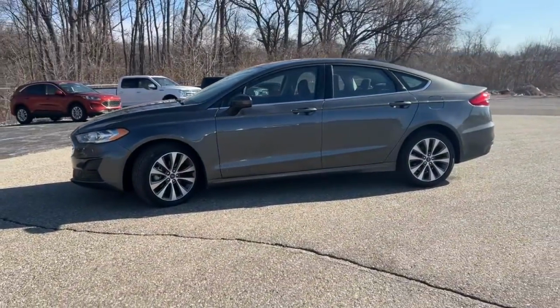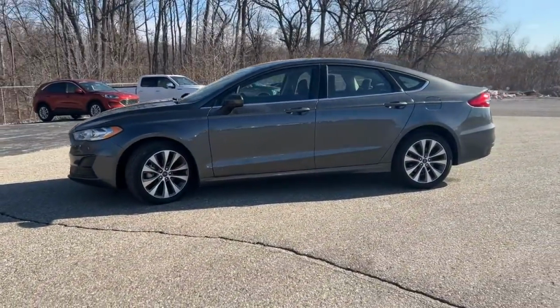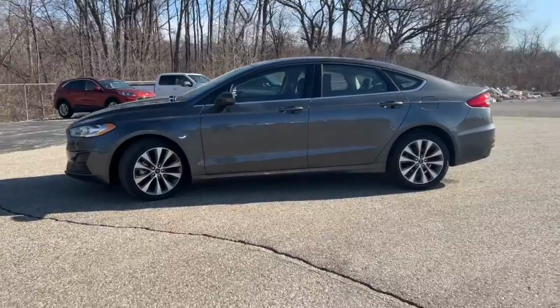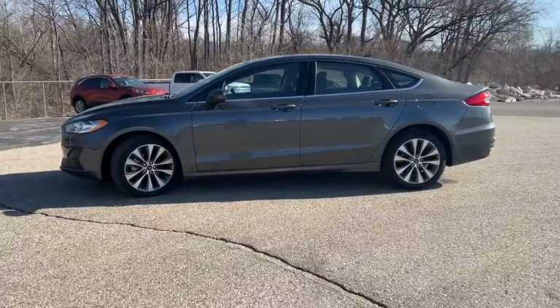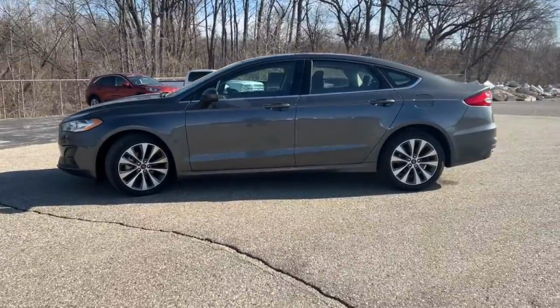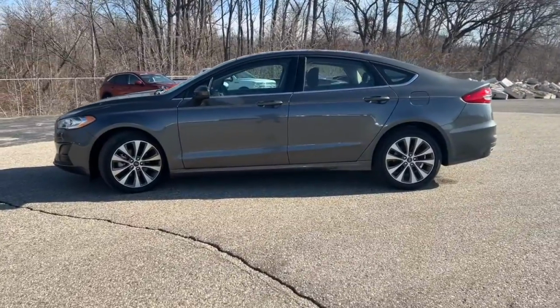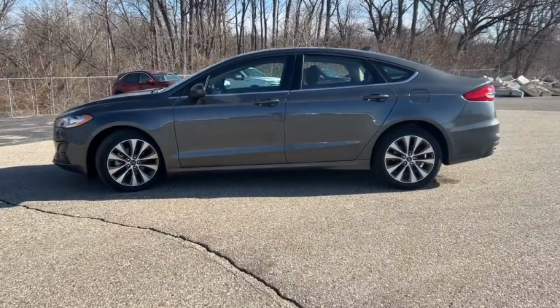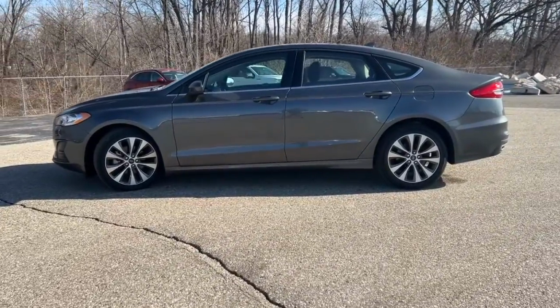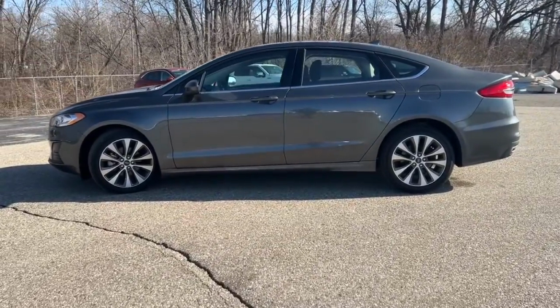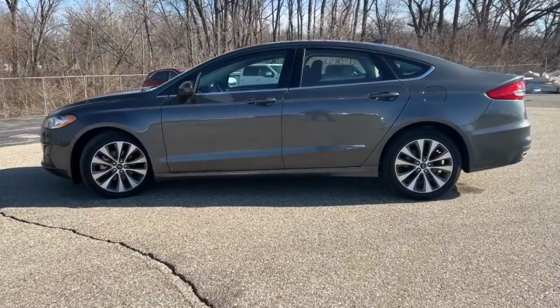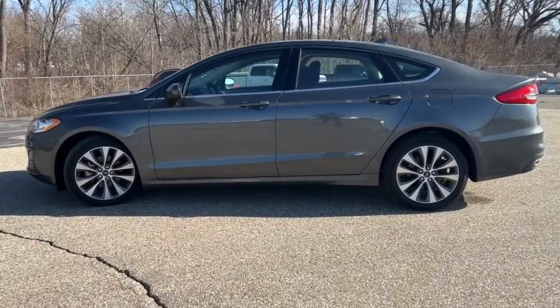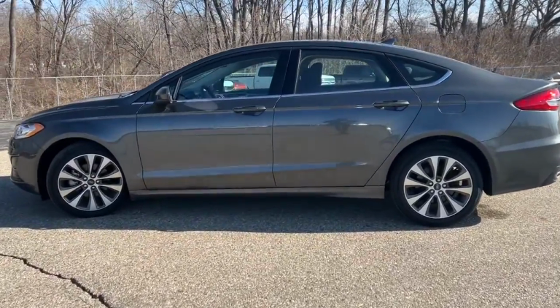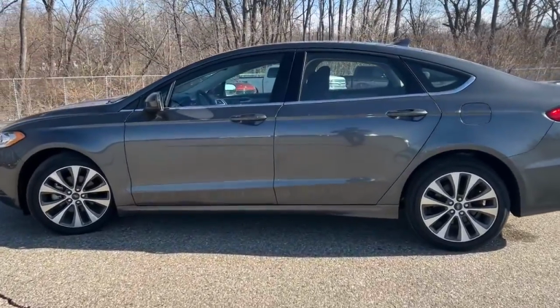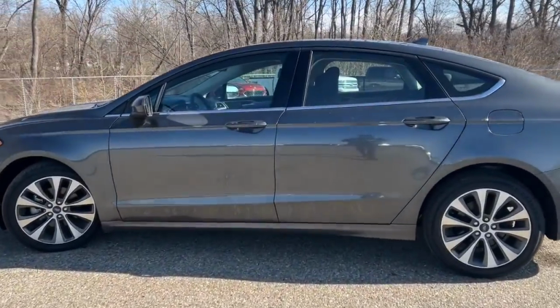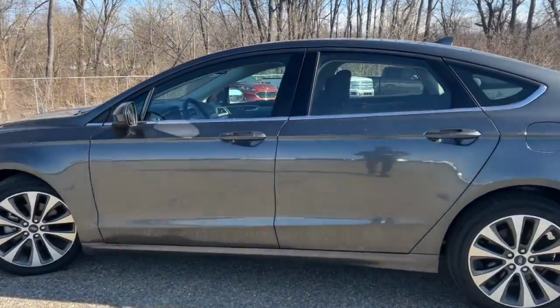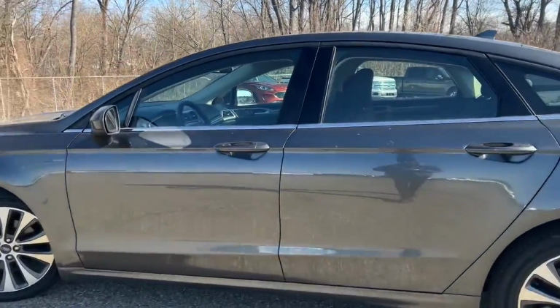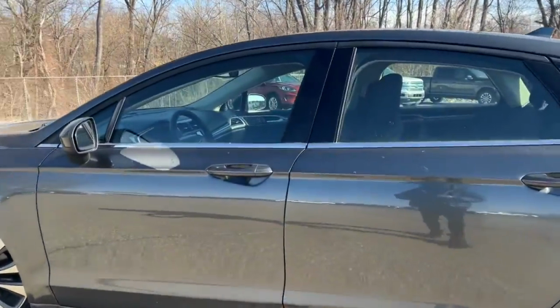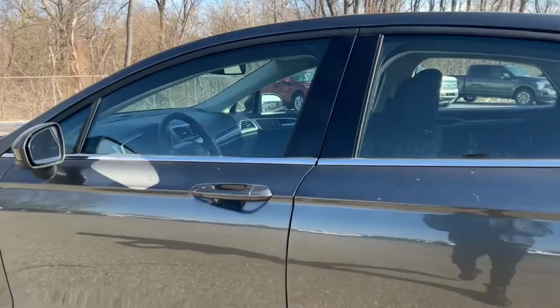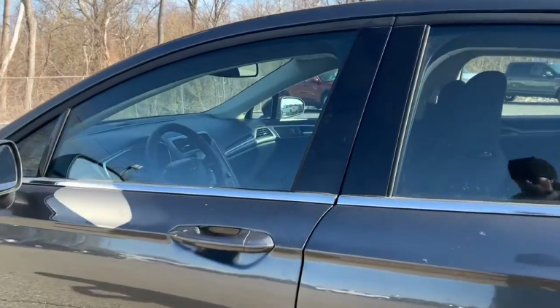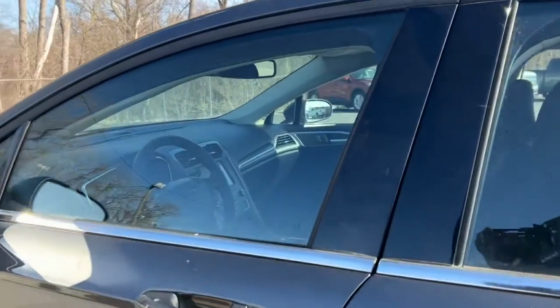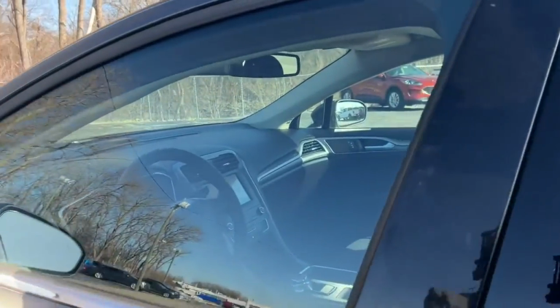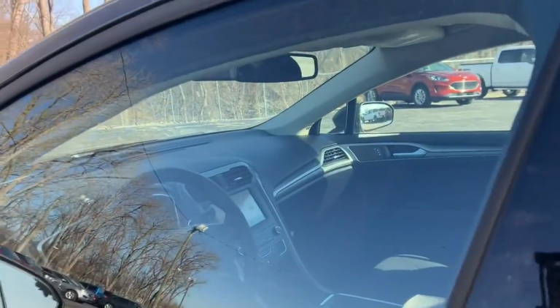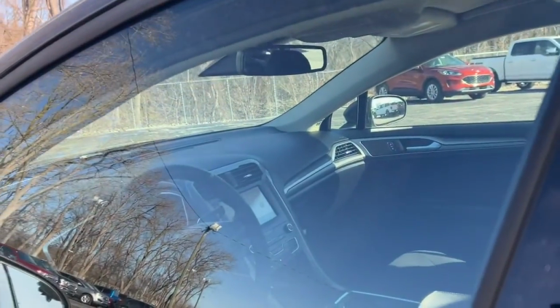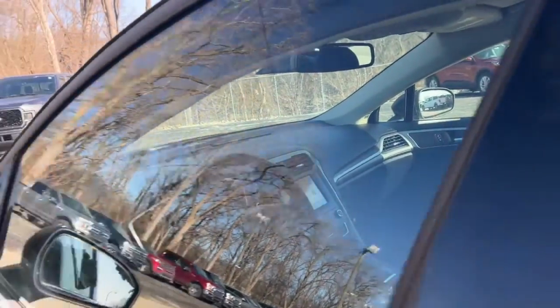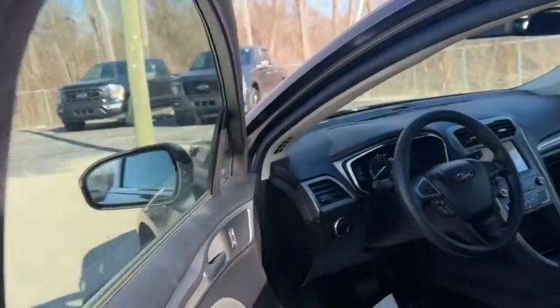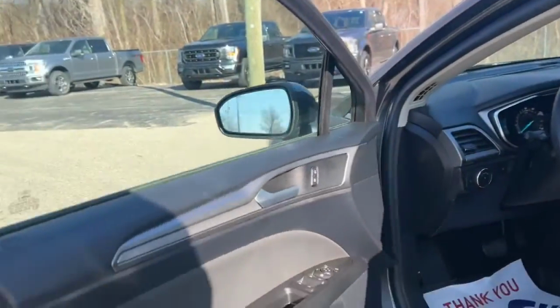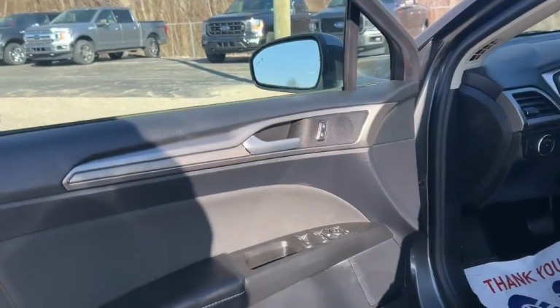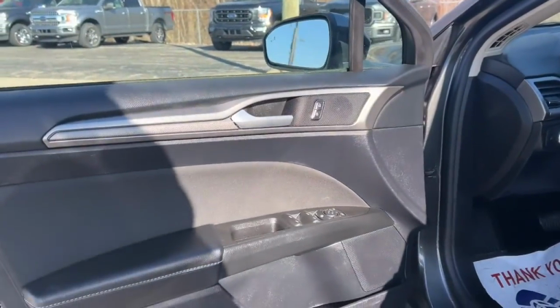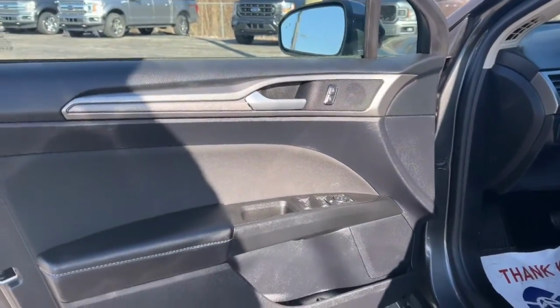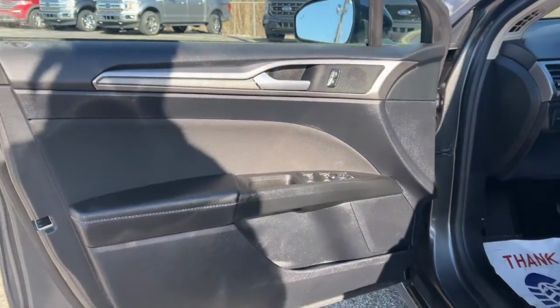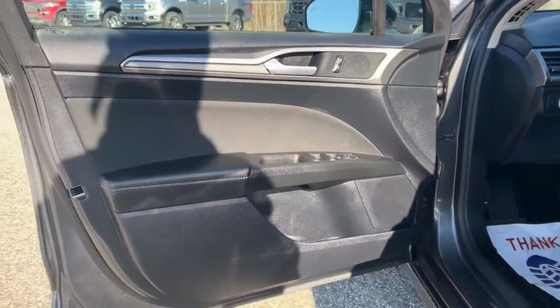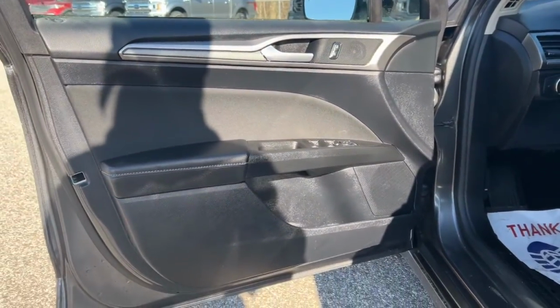It delivers smart tech and a smooth ride so you can relax and focus on the drive. 4-door midsize comfort makes this beauty as practical as it is elegant.